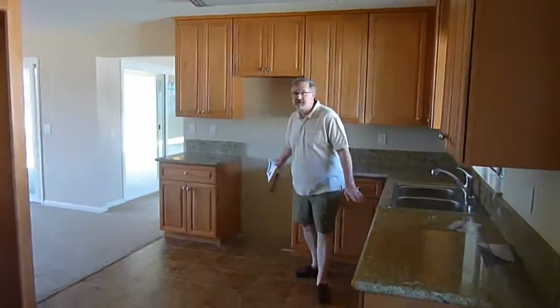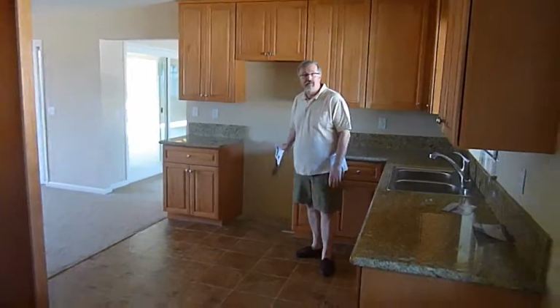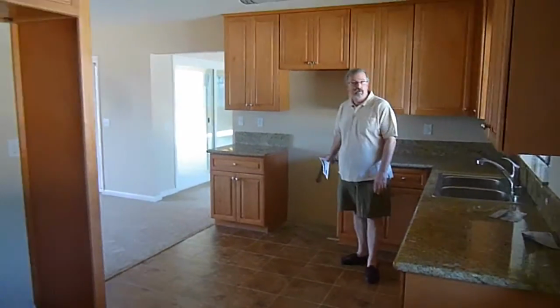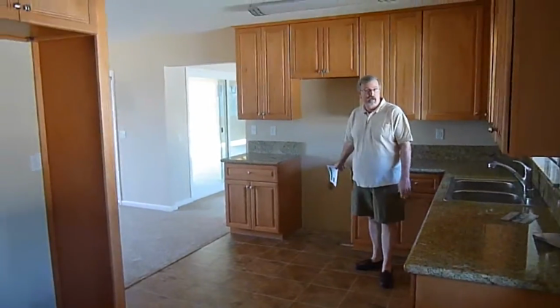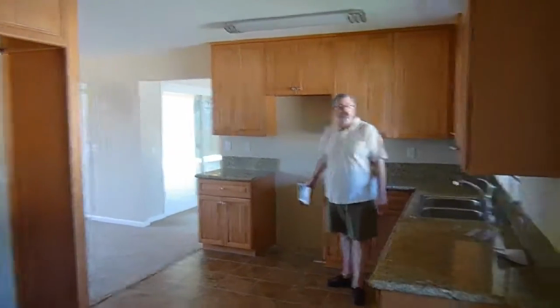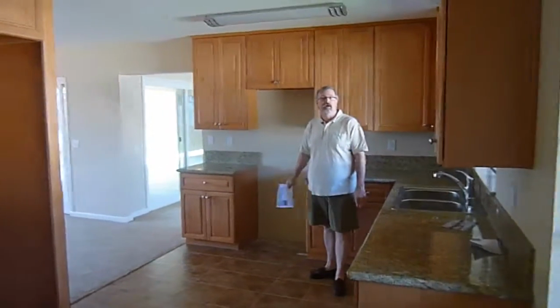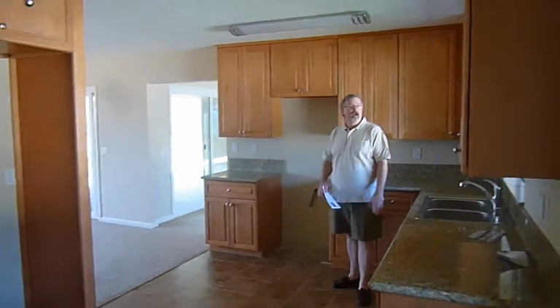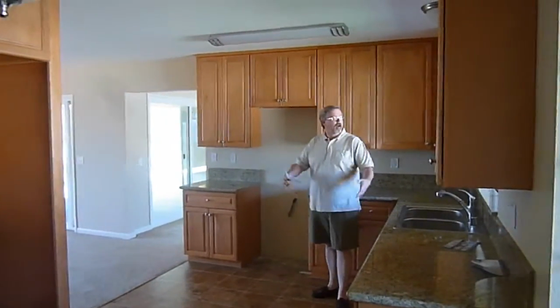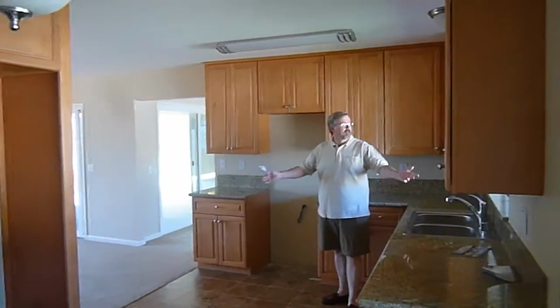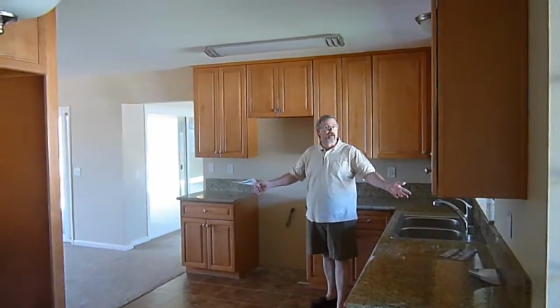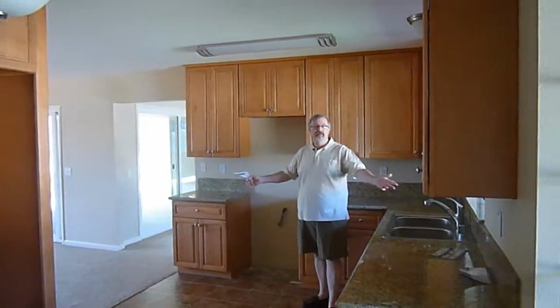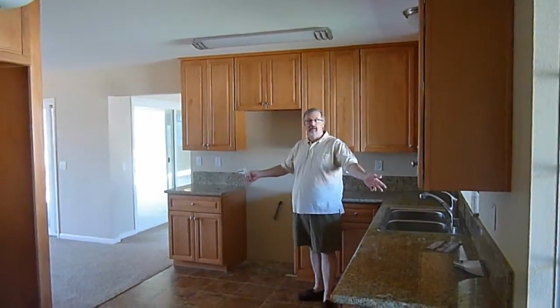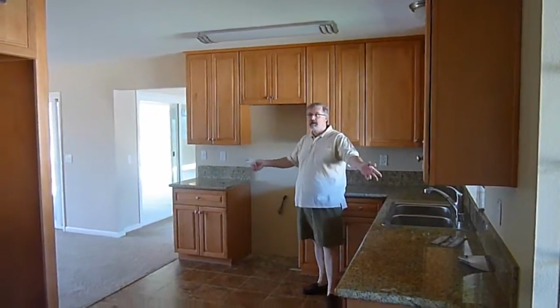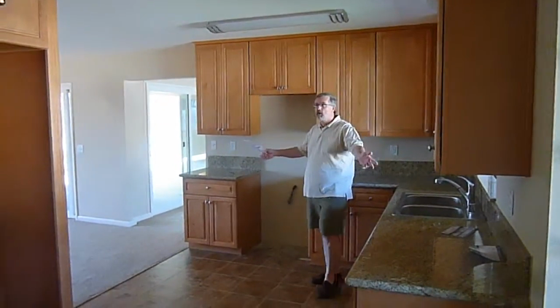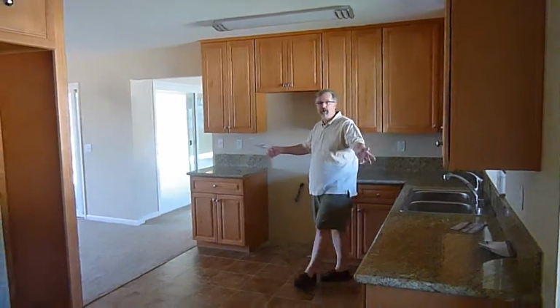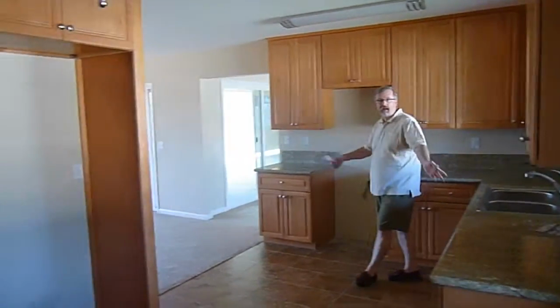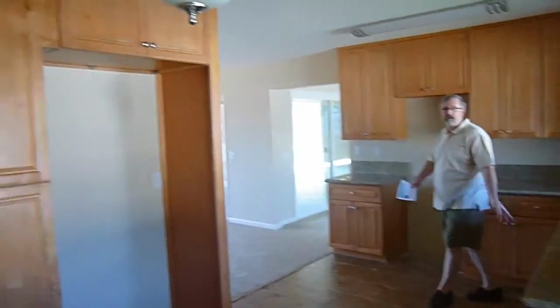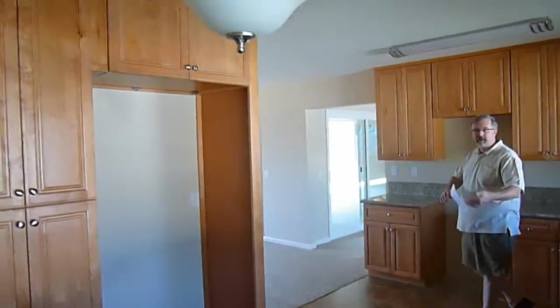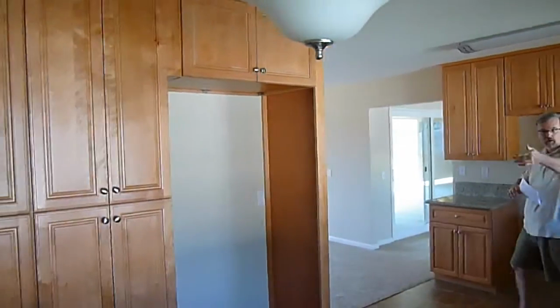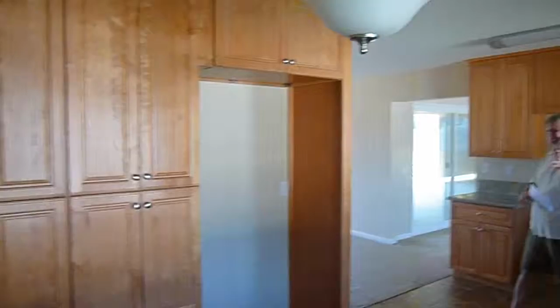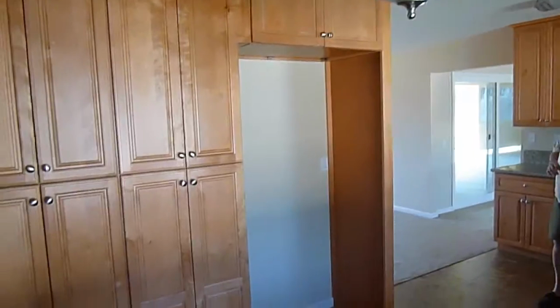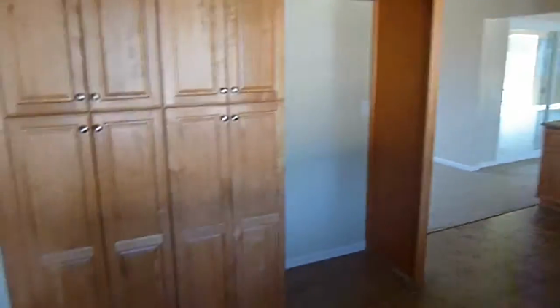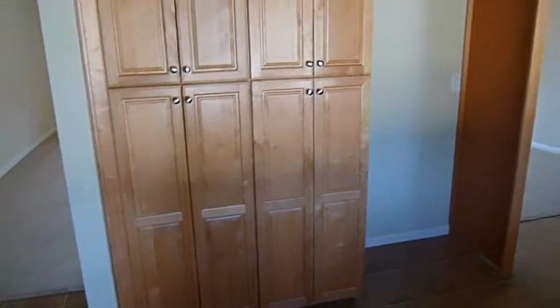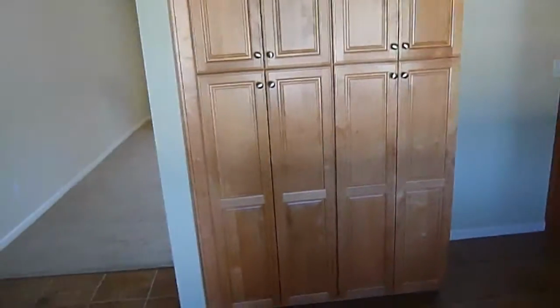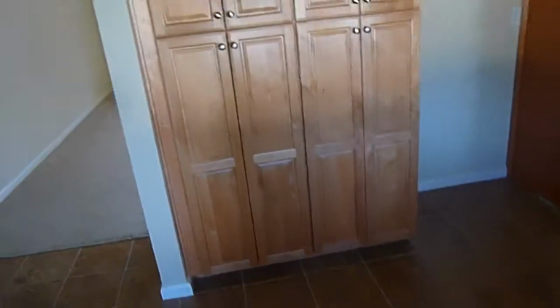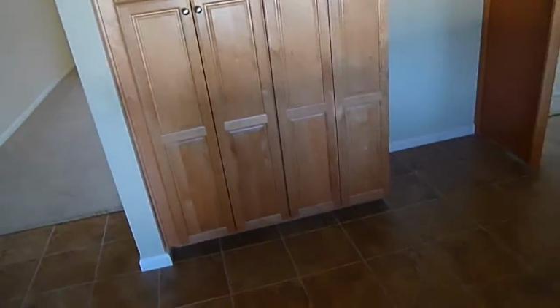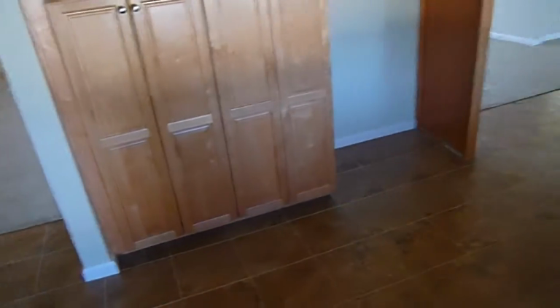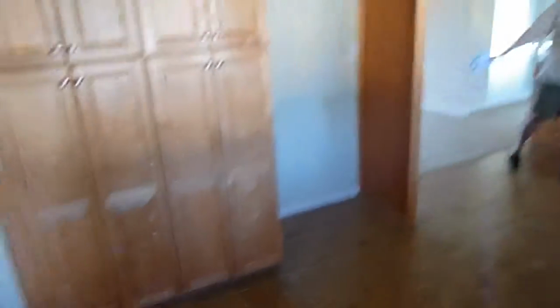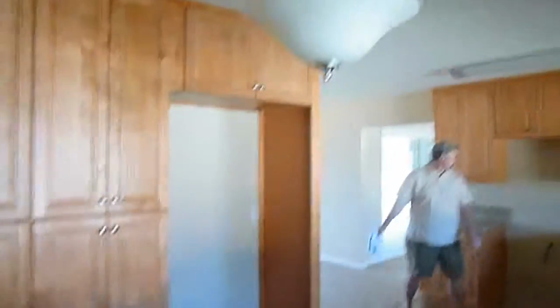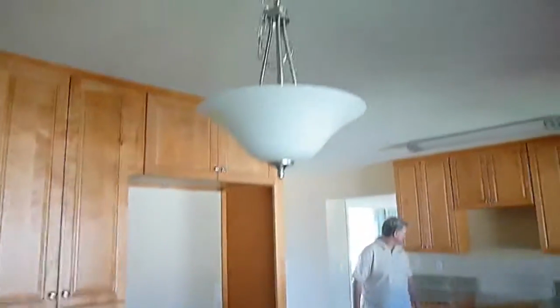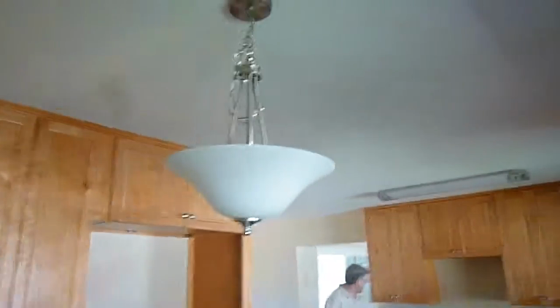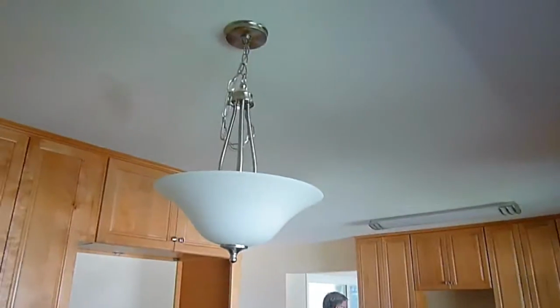It does not have a cooktop here, but it's nice, light, open, and airy. It's open to the entryway and open here to this great family room.